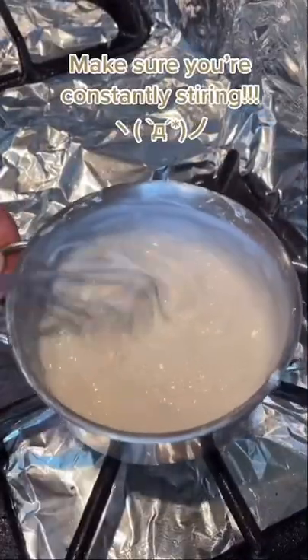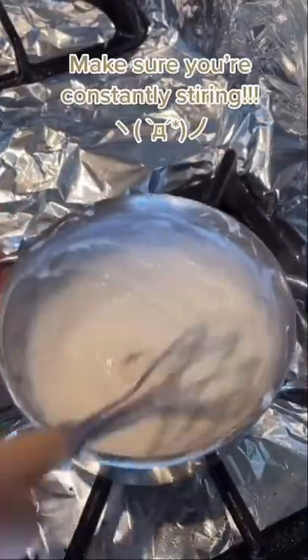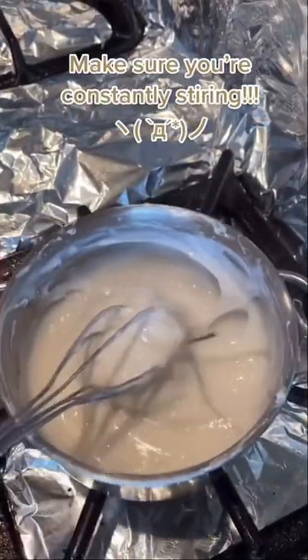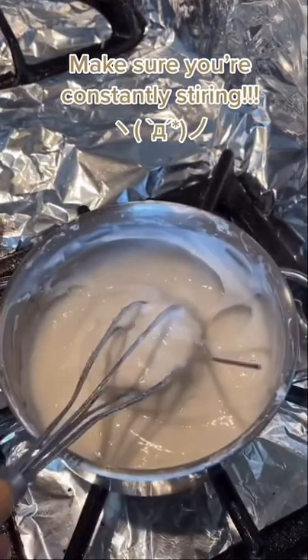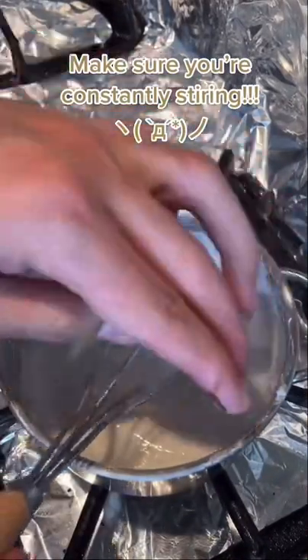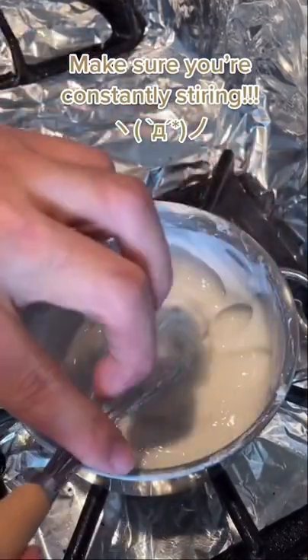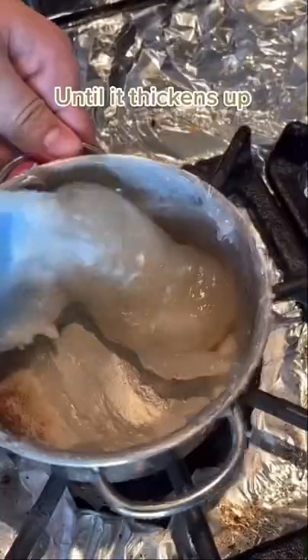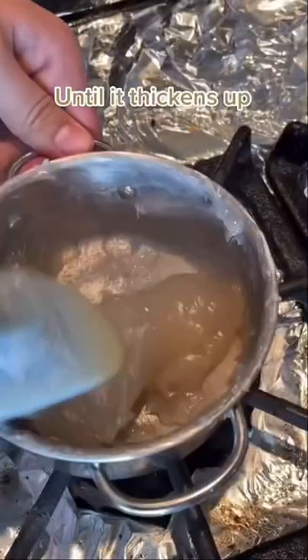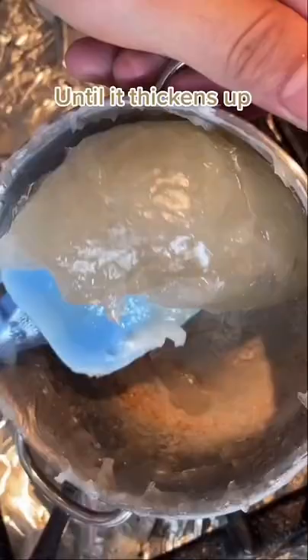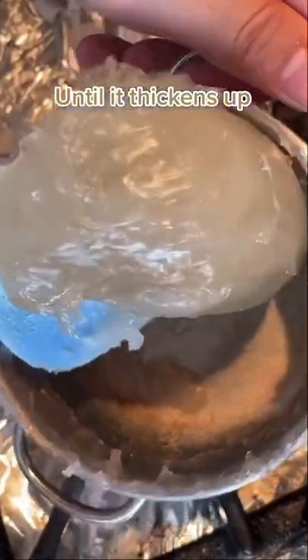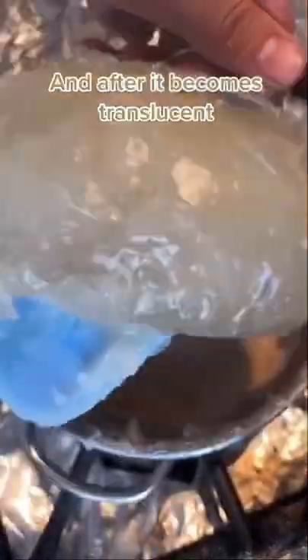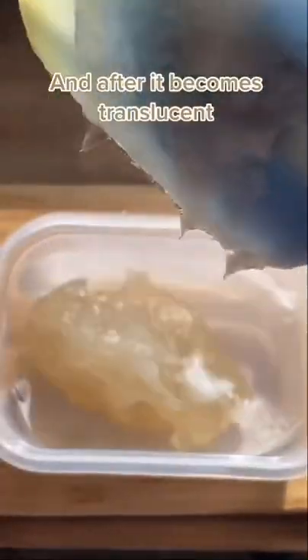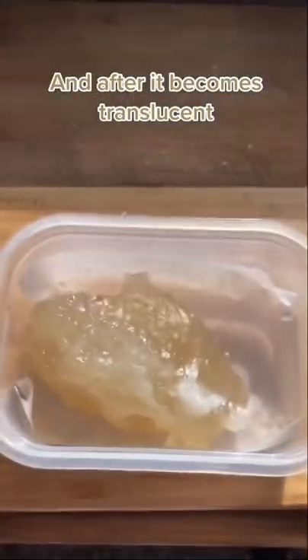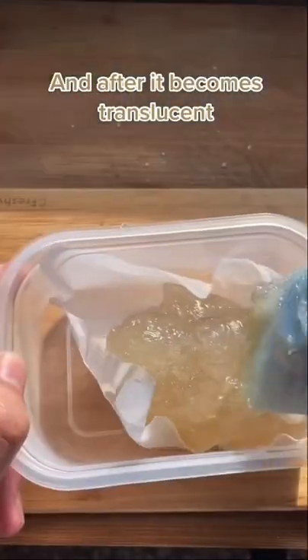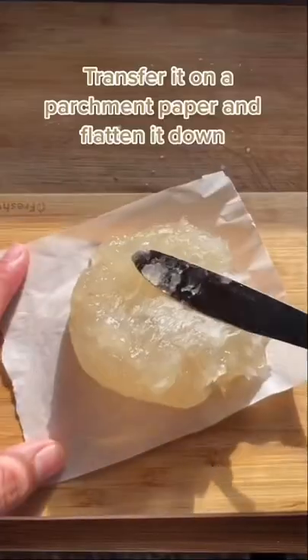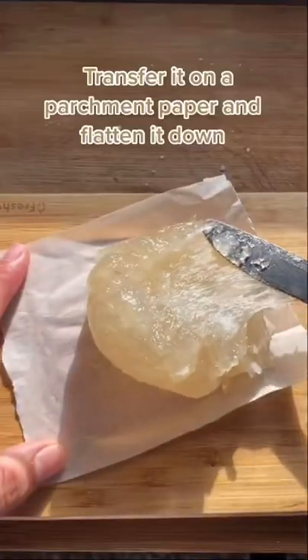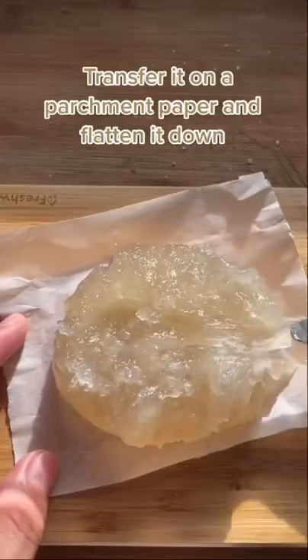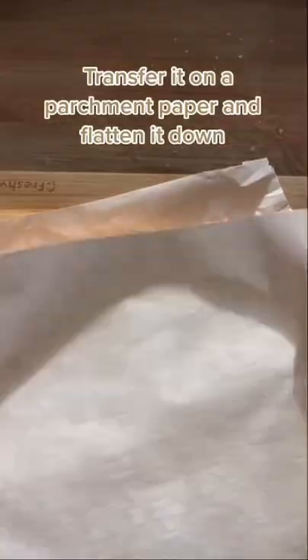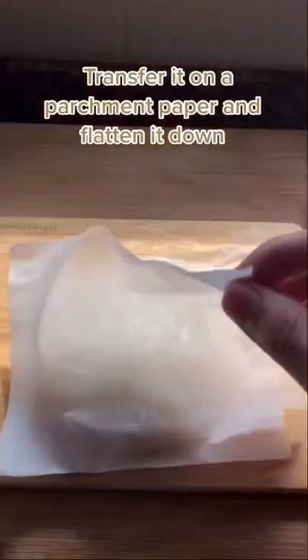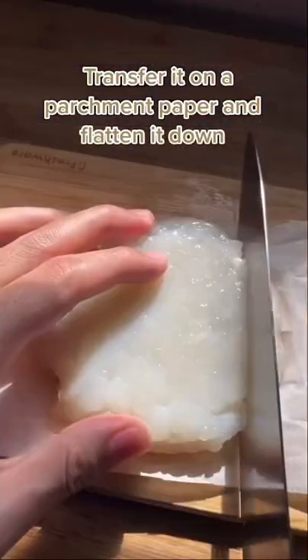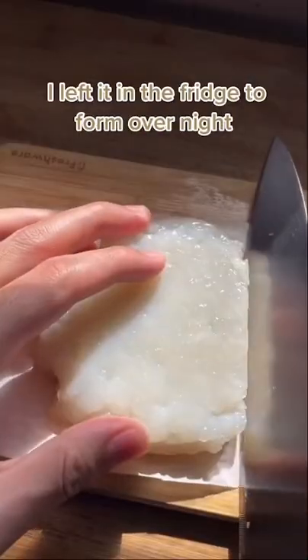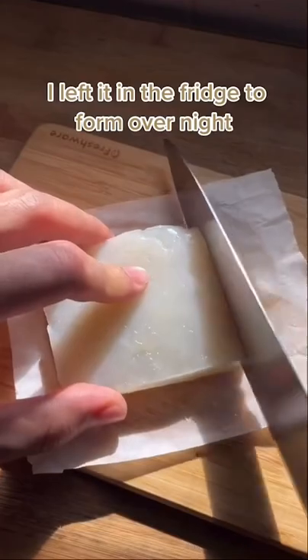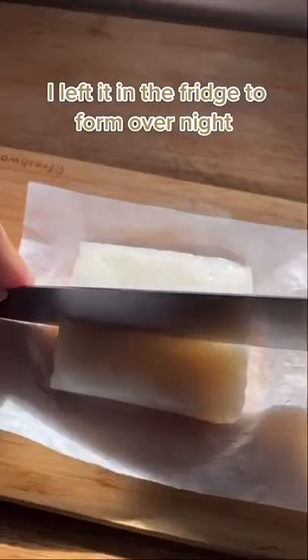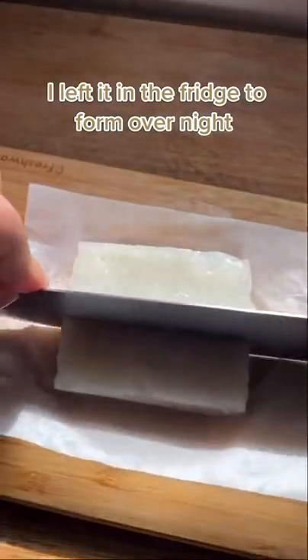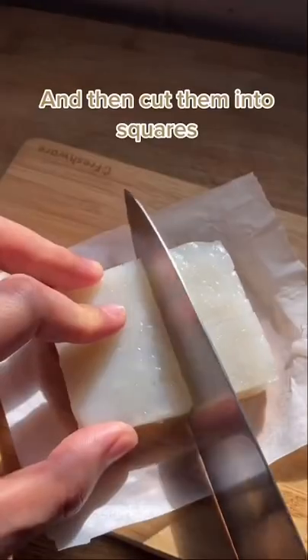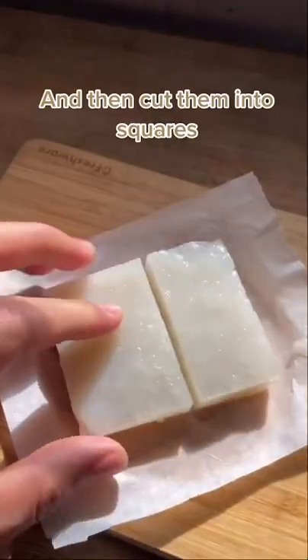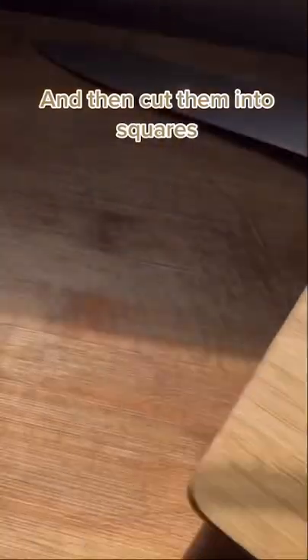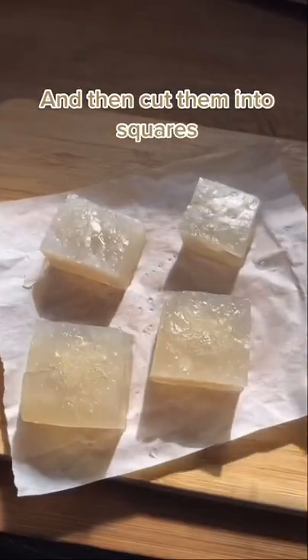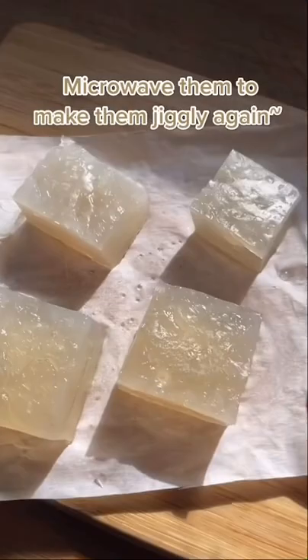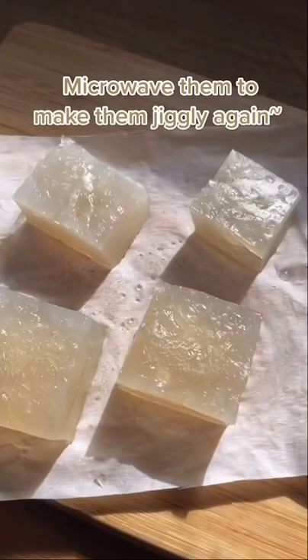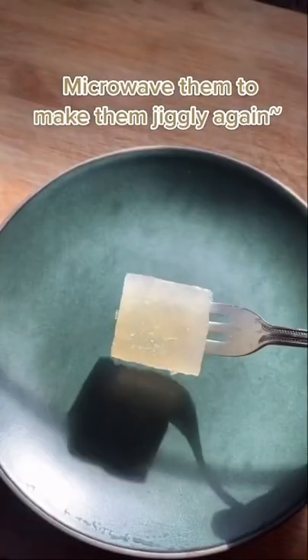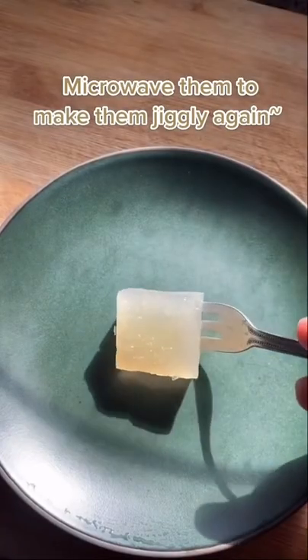Keep stirring until it thickens up. After it becomes translucent, transfer that onto a parchment paper and flatten it out. Let it freeze overnight, then cut them into squares and microwave them to make them jiggly again.